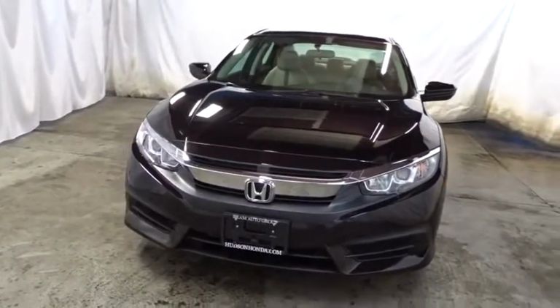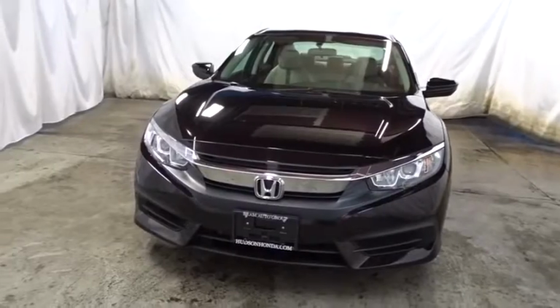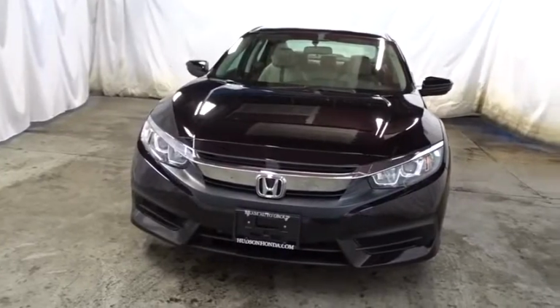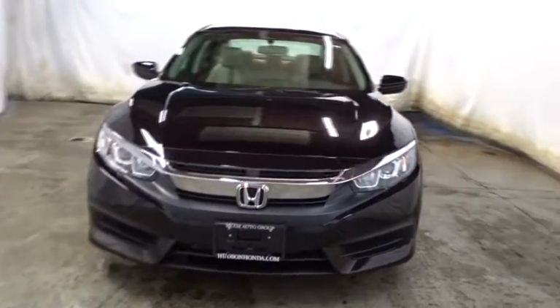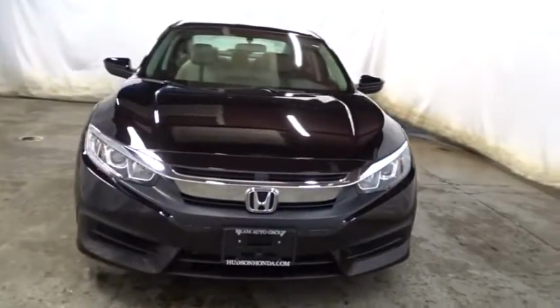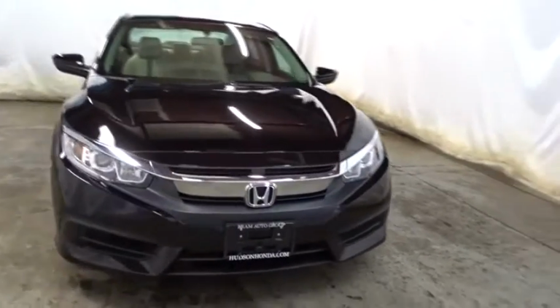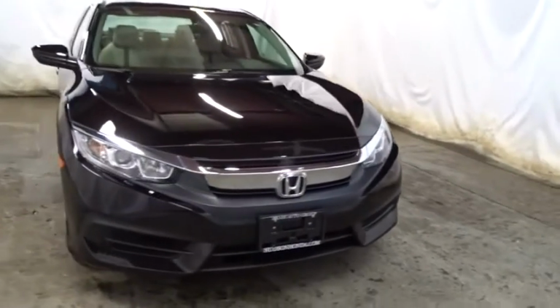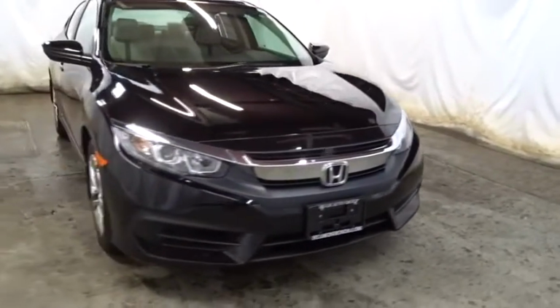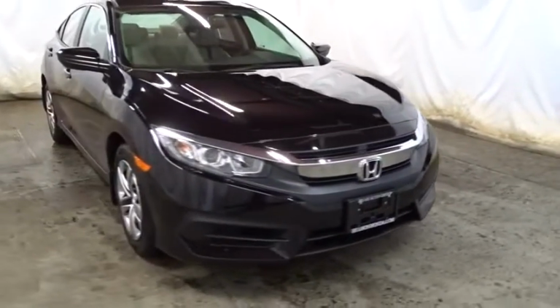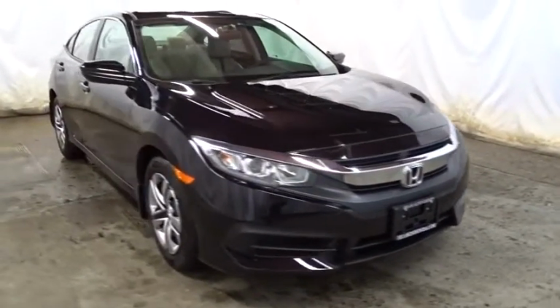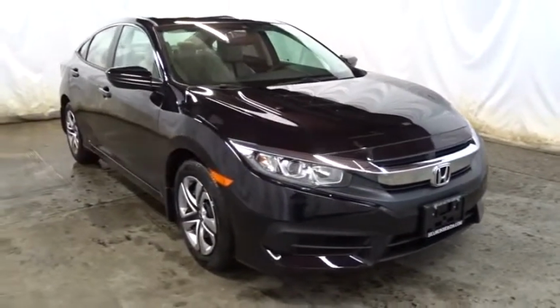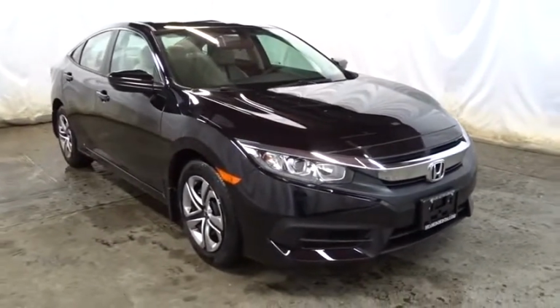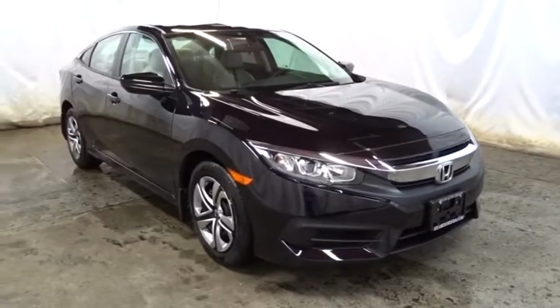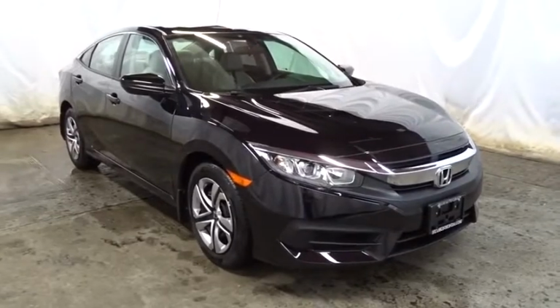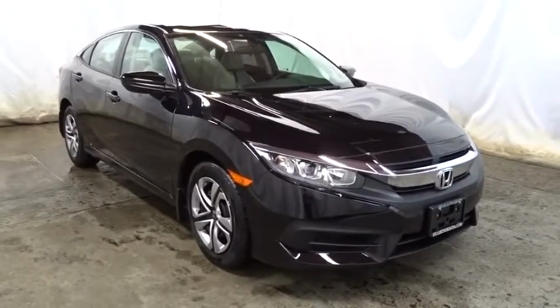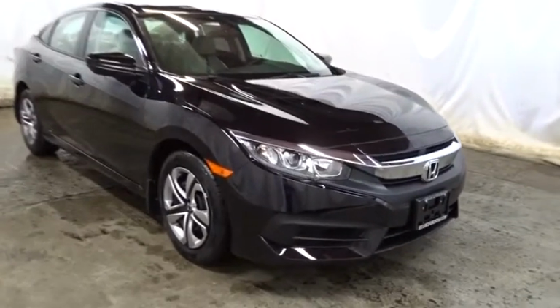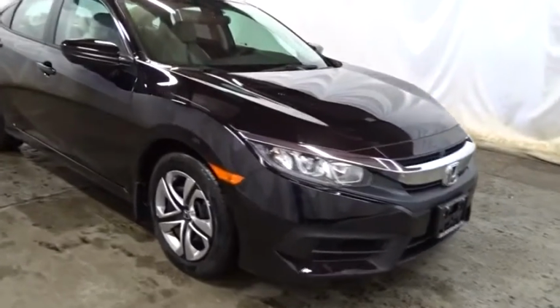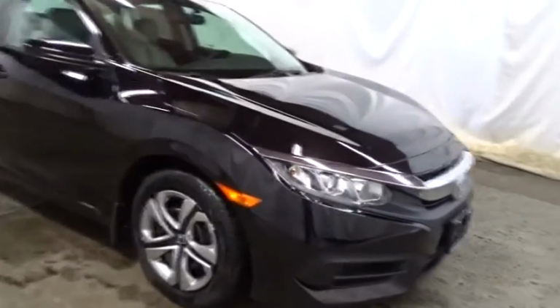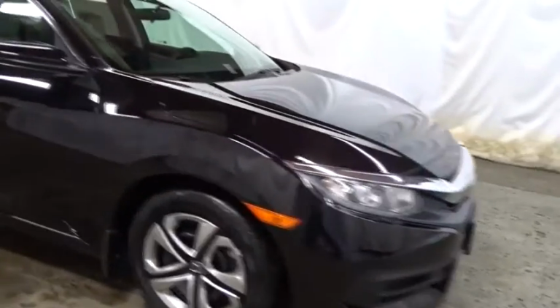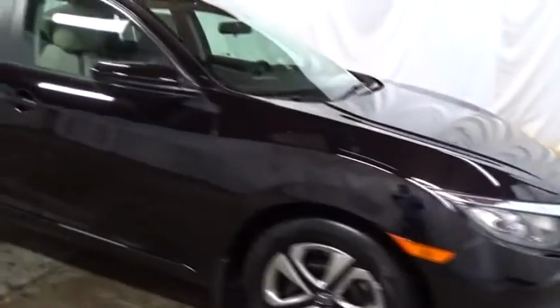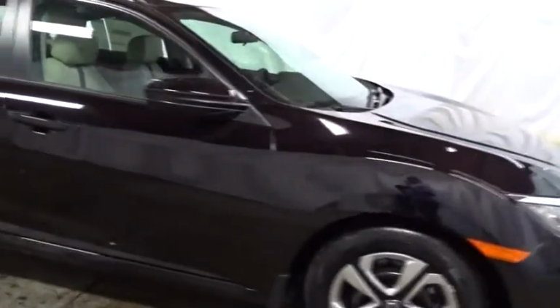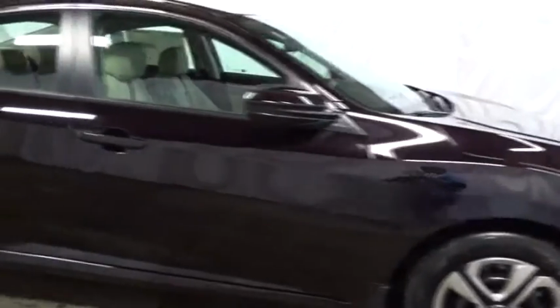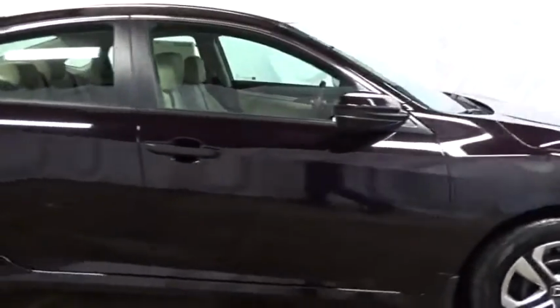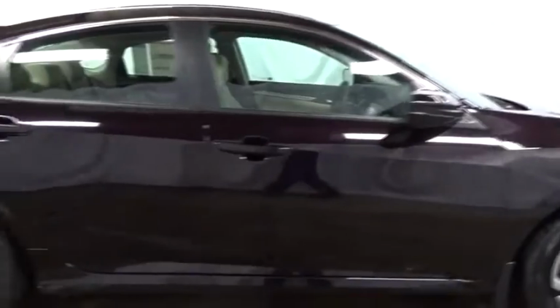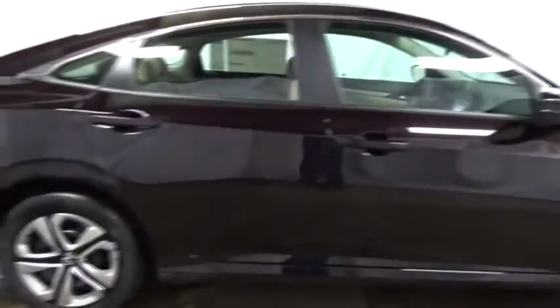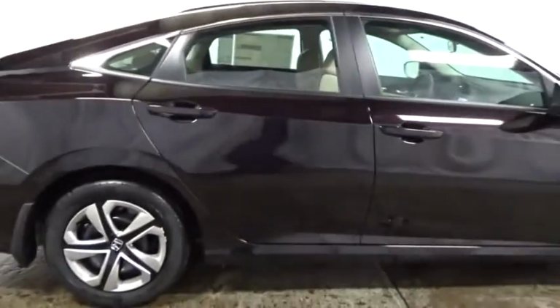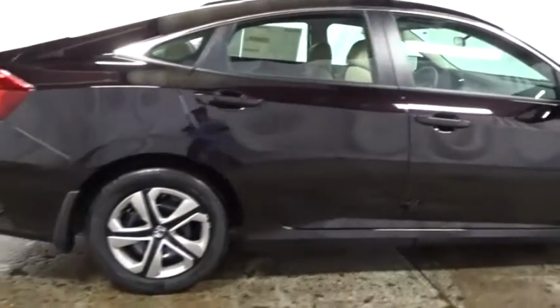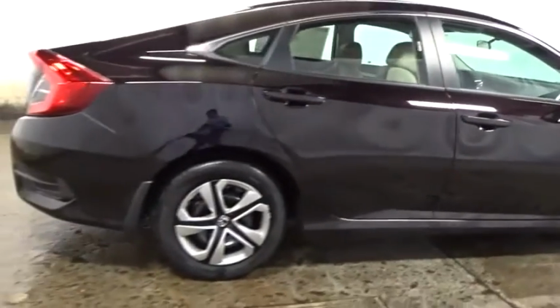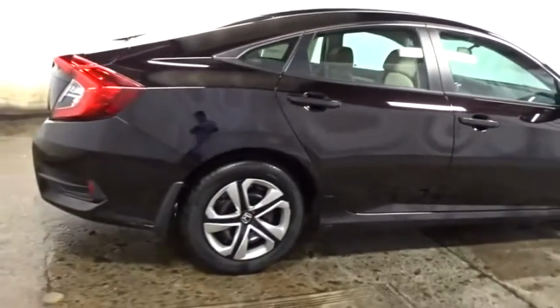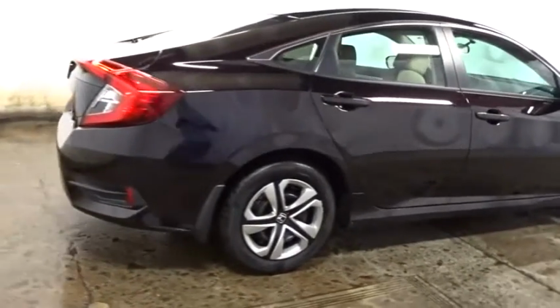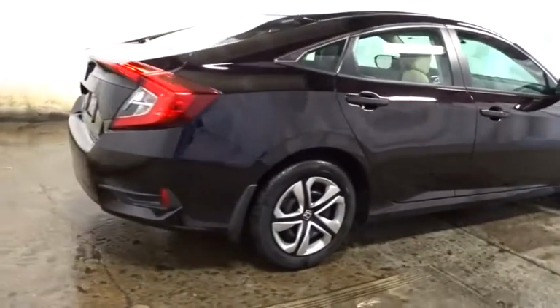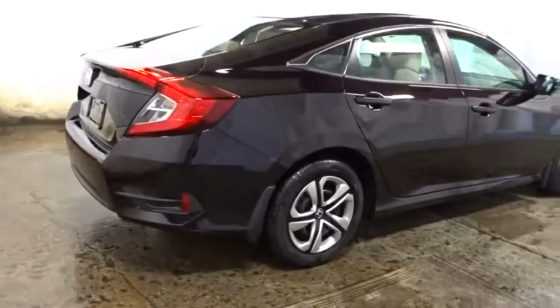Here are some of this vehicle's great options: backup camera, keyless entry, Bluetooth, front wheel drive, outside temperature gauge, day and night rear view mirror, brake assist, automatic air conditioning, cloth seat trim, body color door handles.